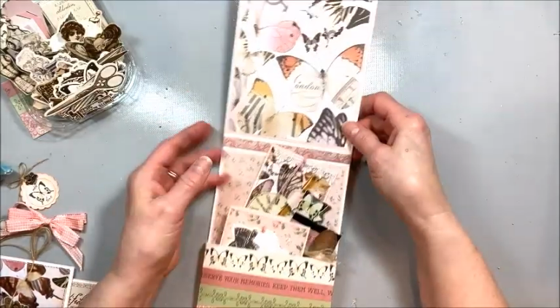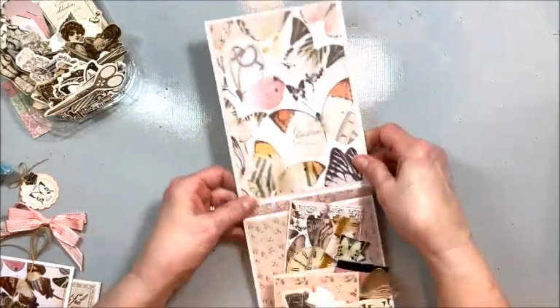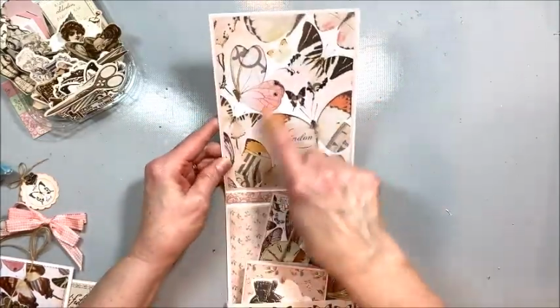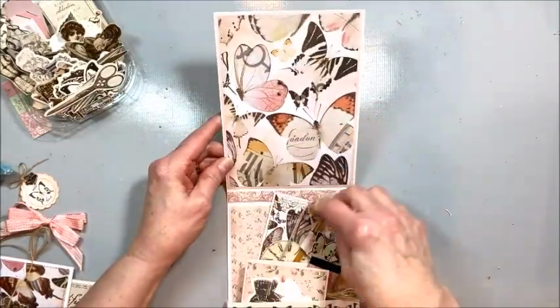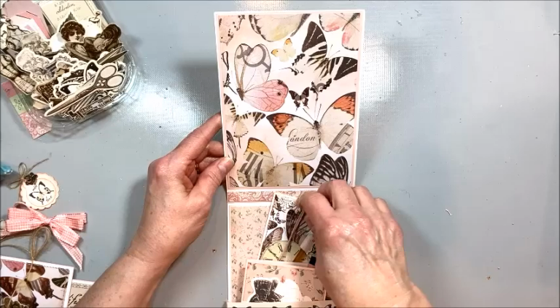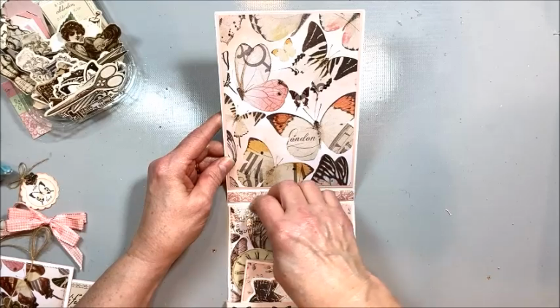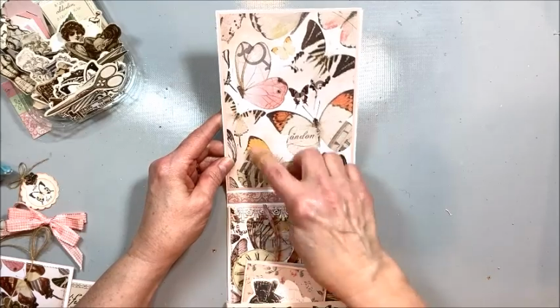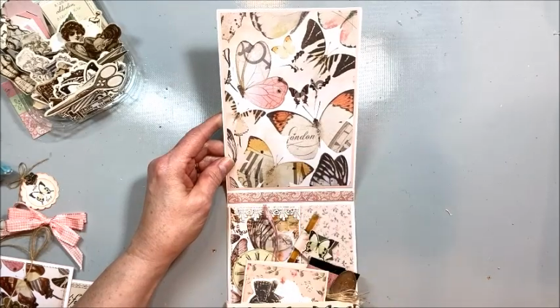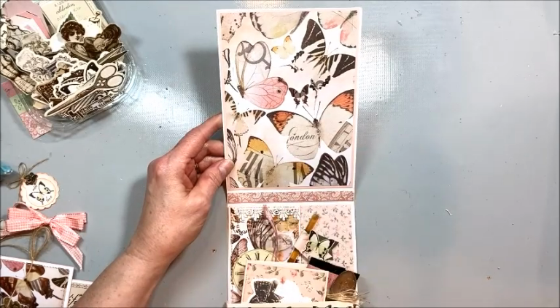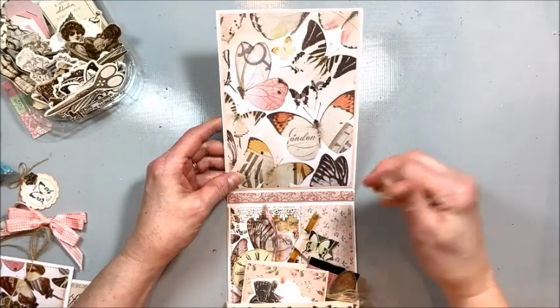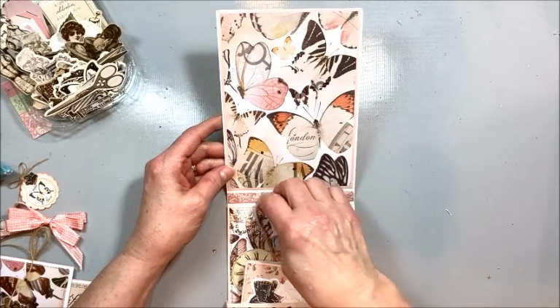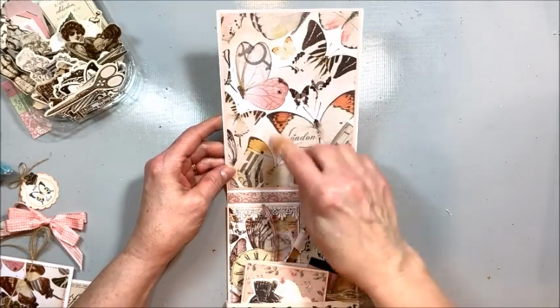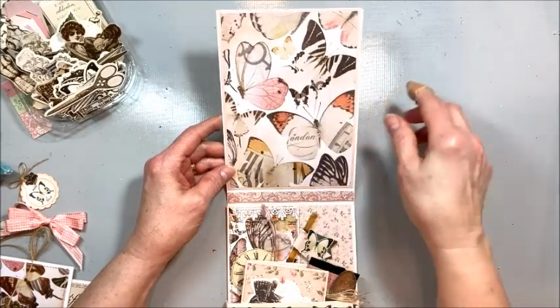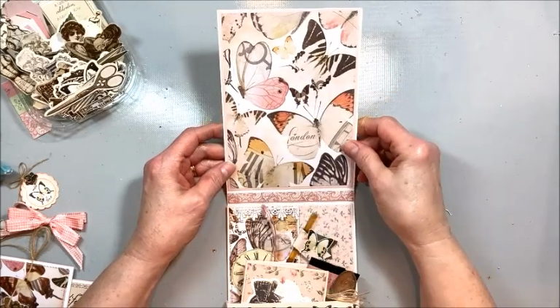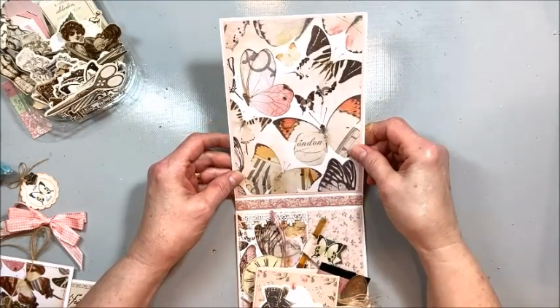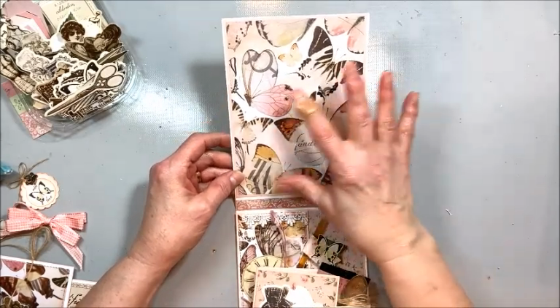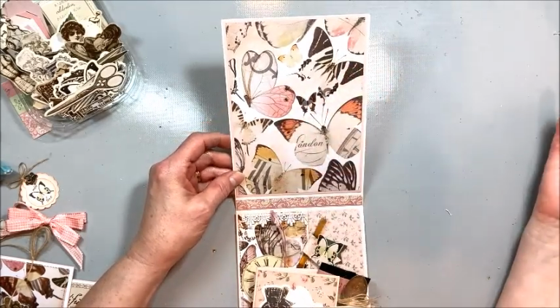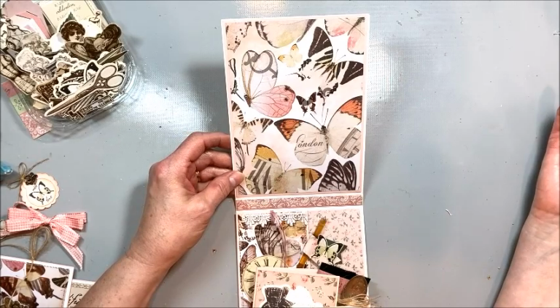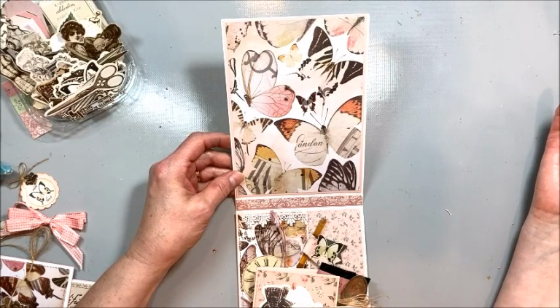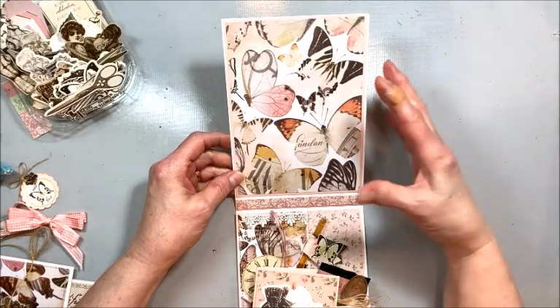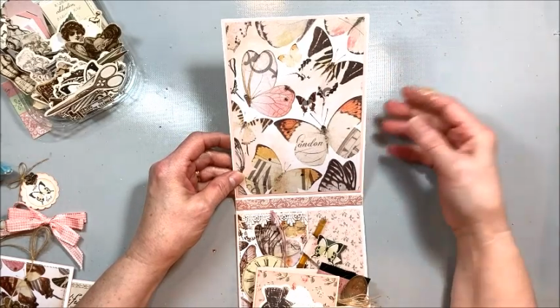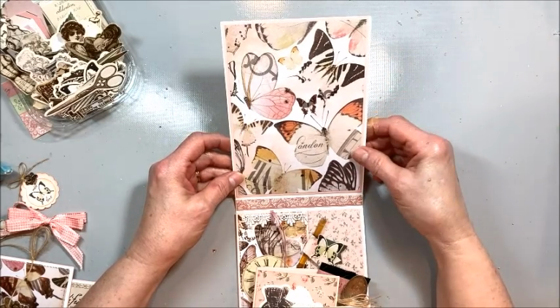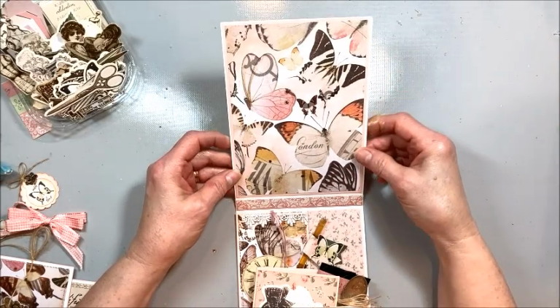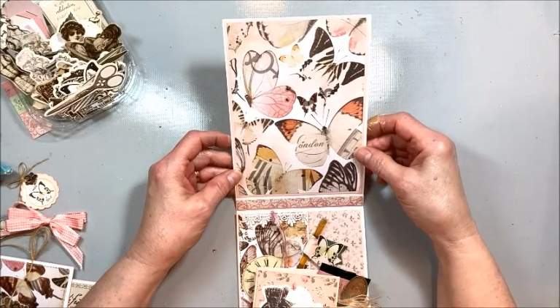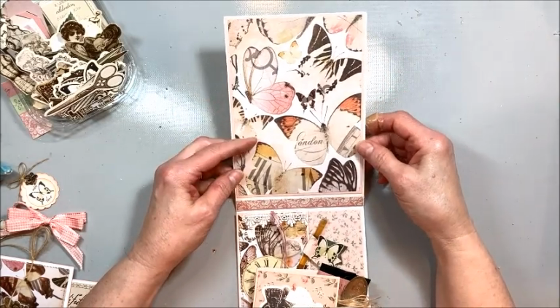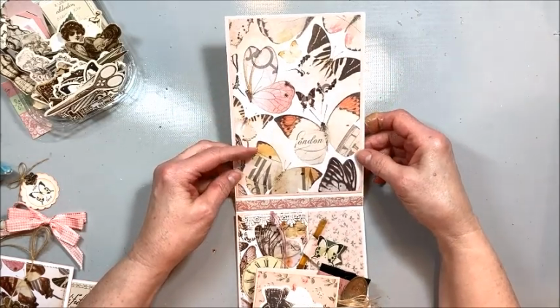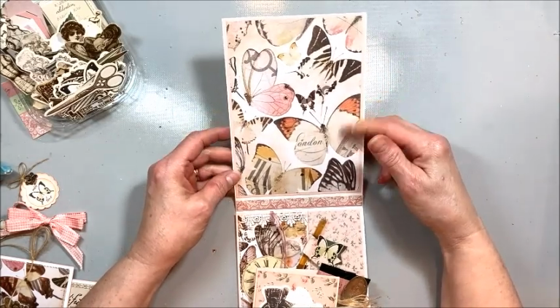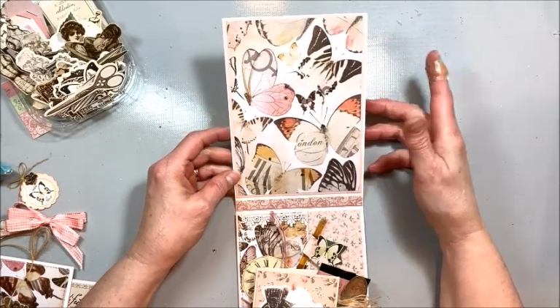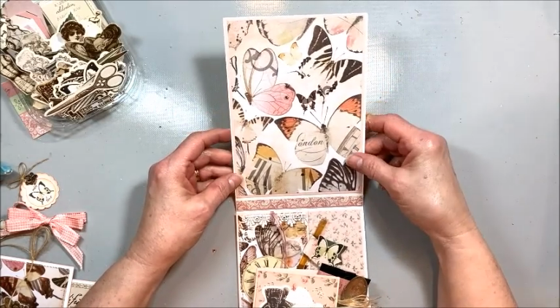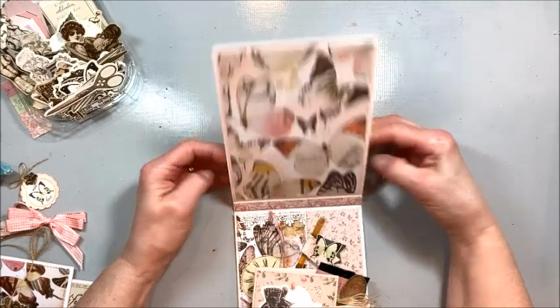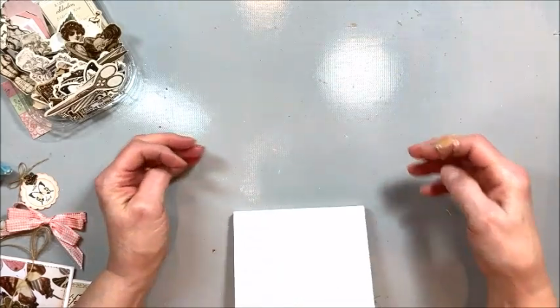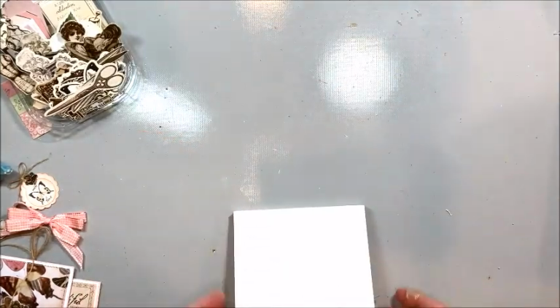If you wanted to add a sentiment panel up here on the top you certainly could. Sometimes I'll do a little pull-out accordion feature or a flap page. This time I just thought these butterflies were beautiful so I left it plain.